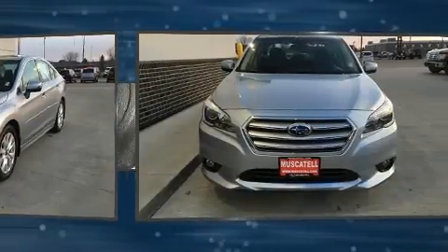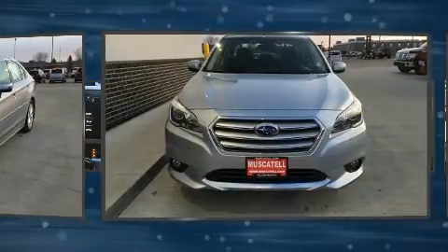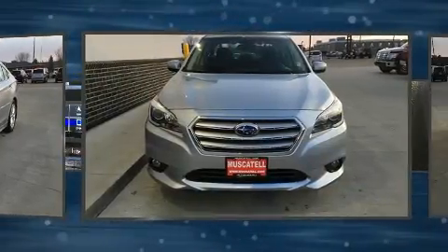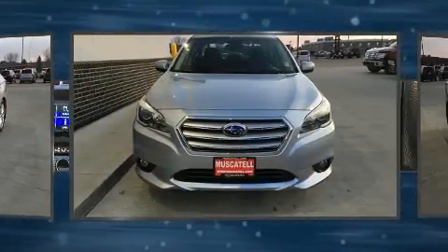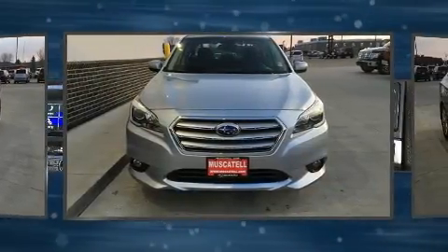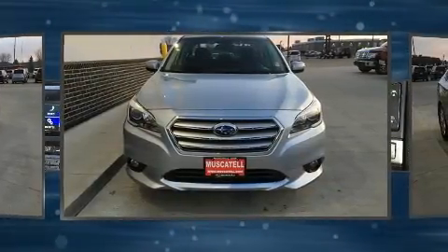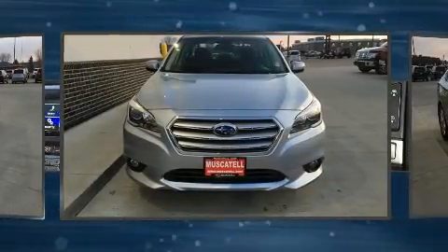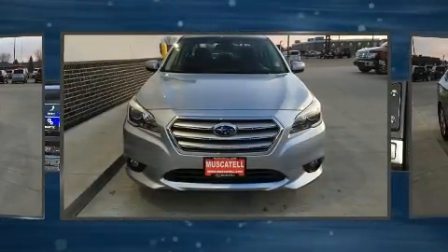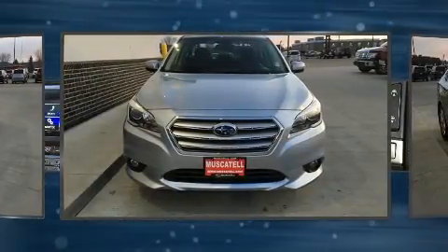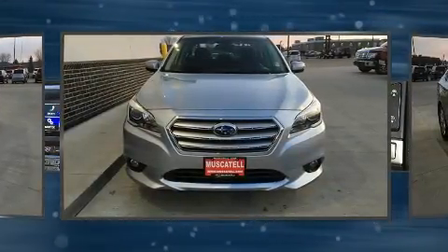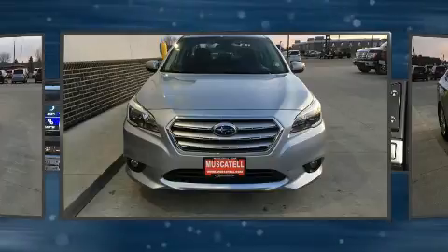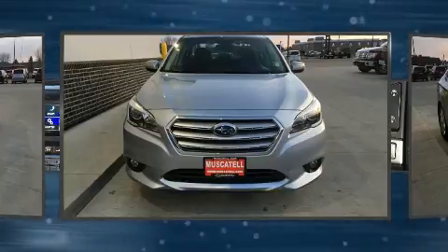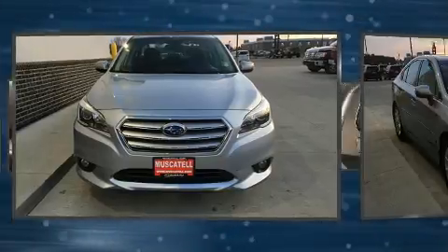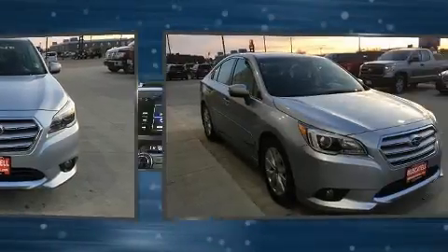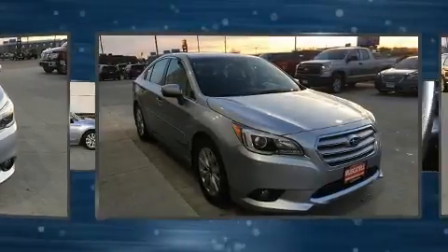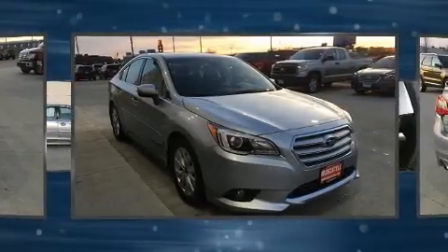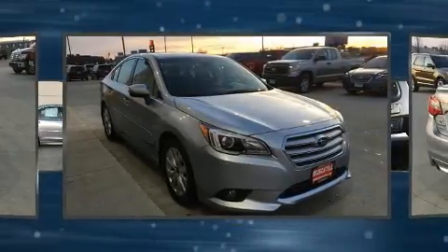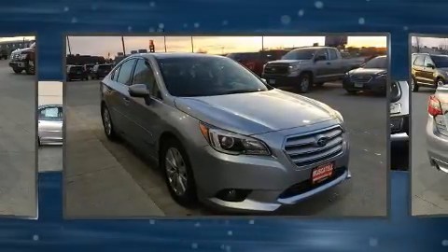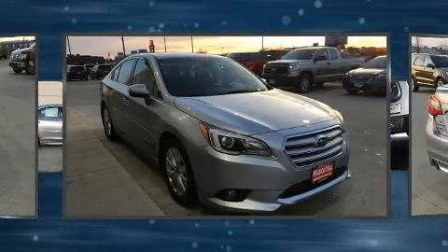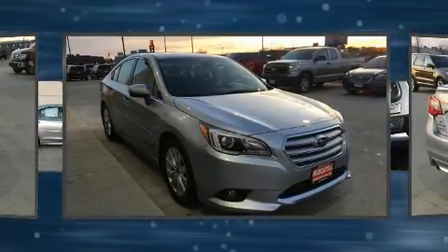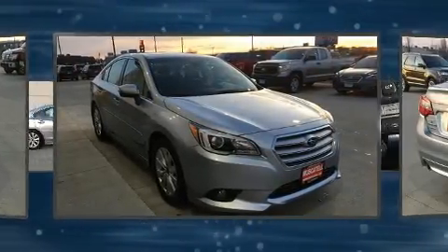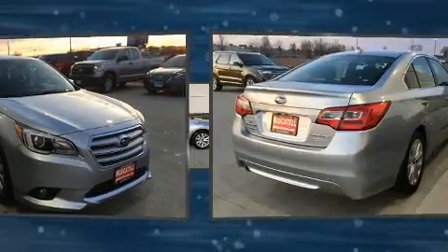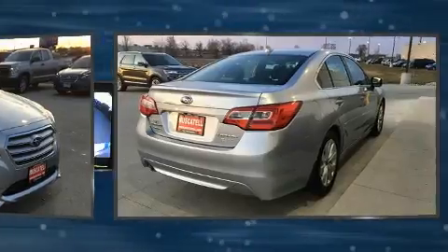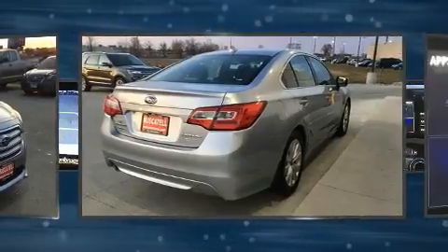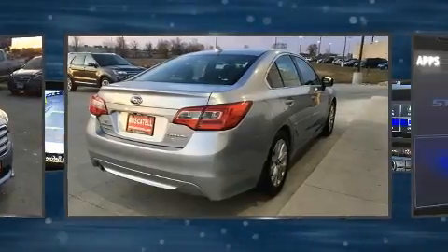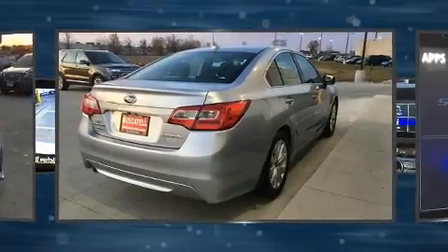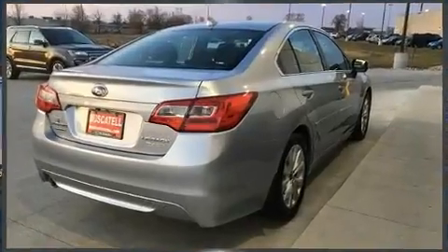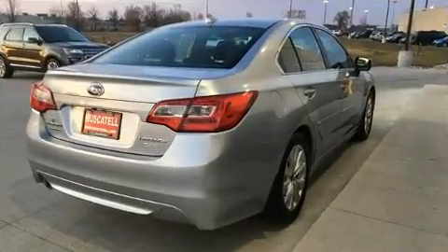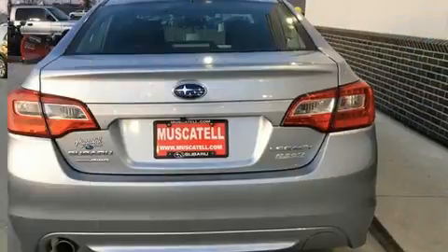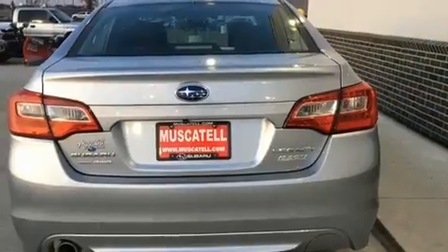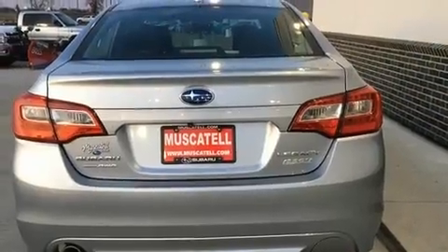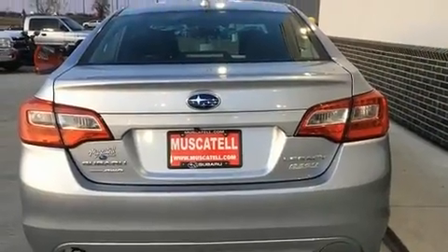Subaru paid particular attention to efficiency and practicality with the following features: a tachometer, adjustable headrests in all seating positions, heated seats, blind spot sensor, remote keyless entry, and air conditioning.